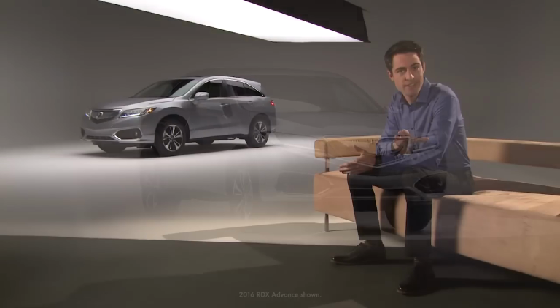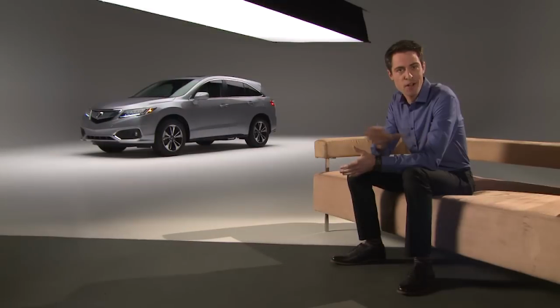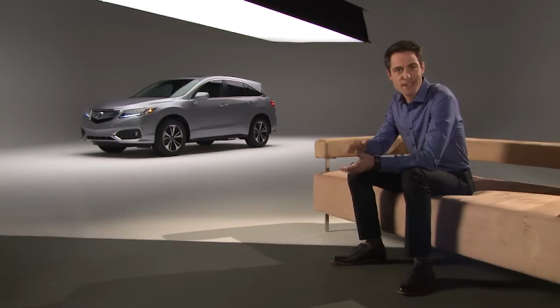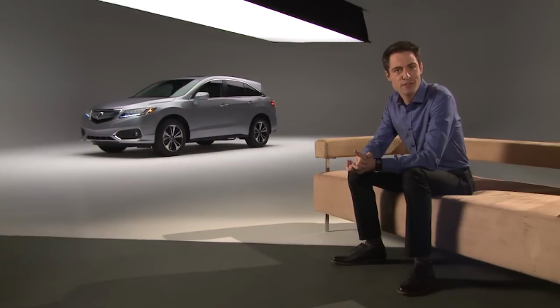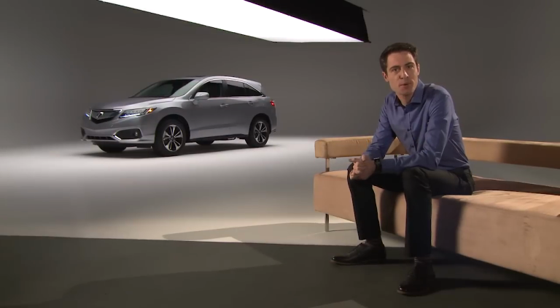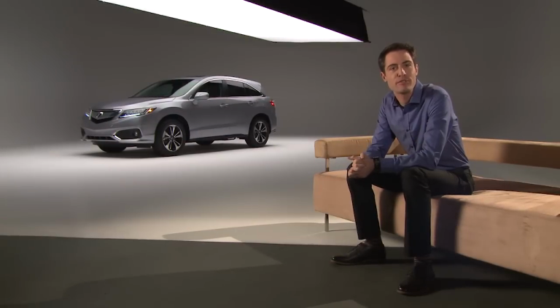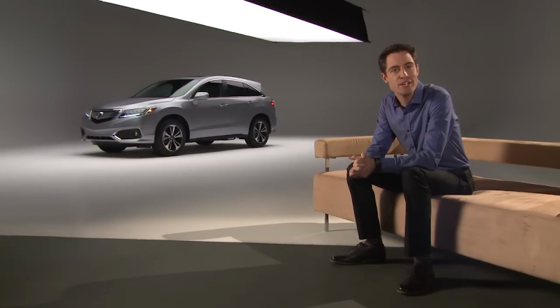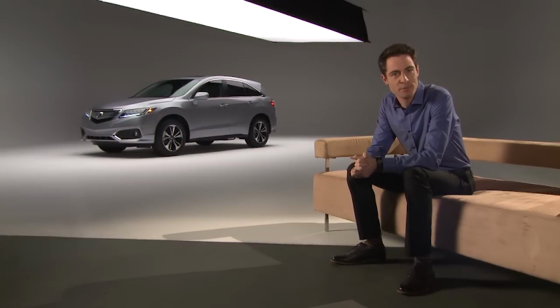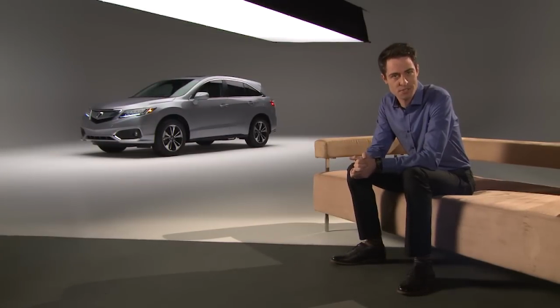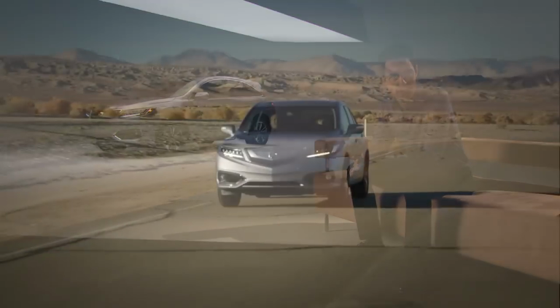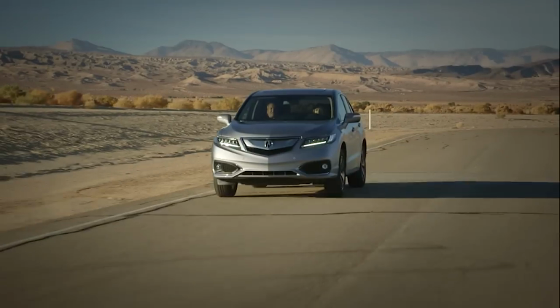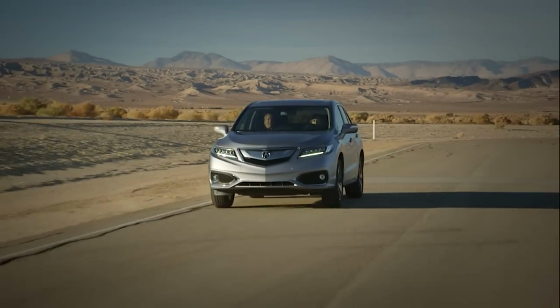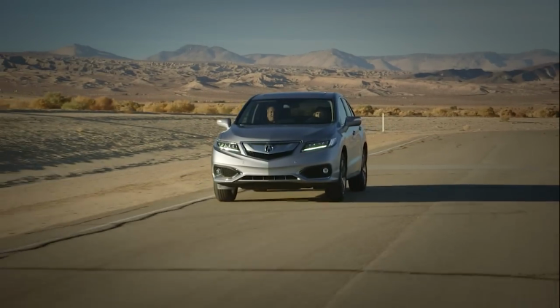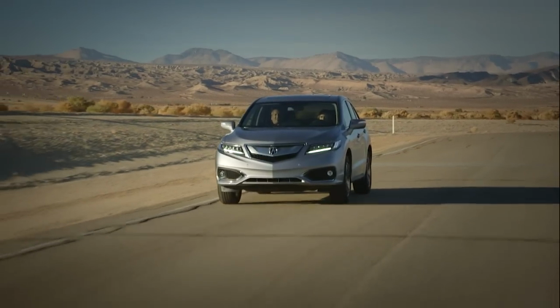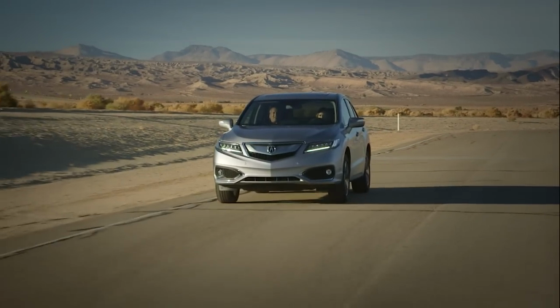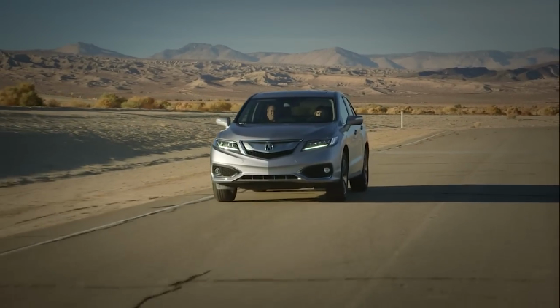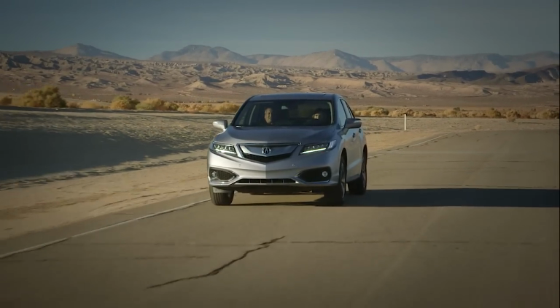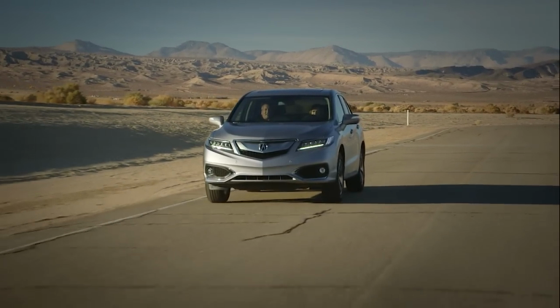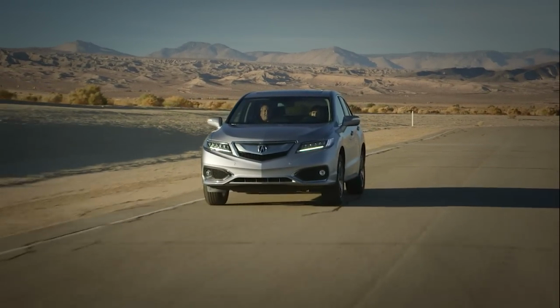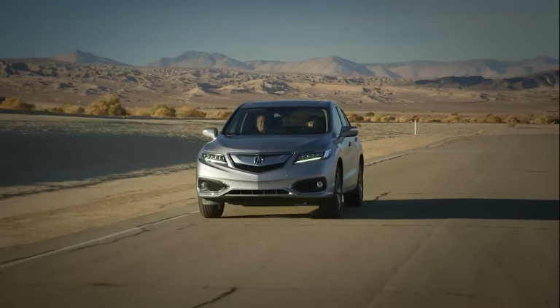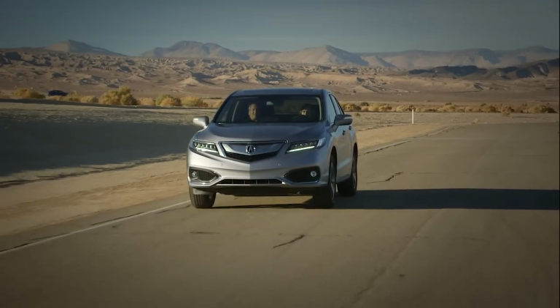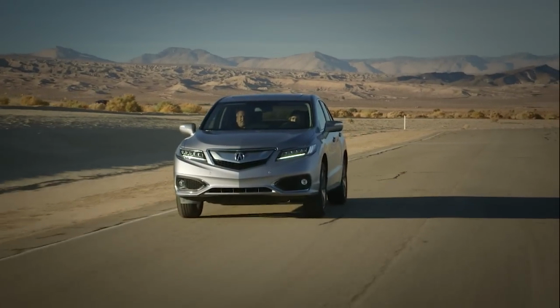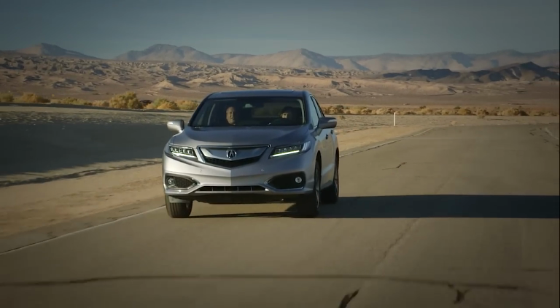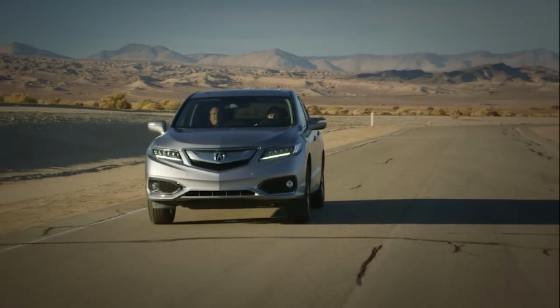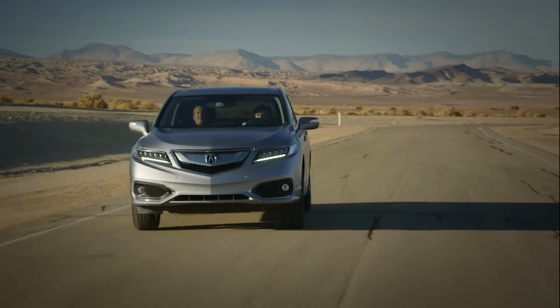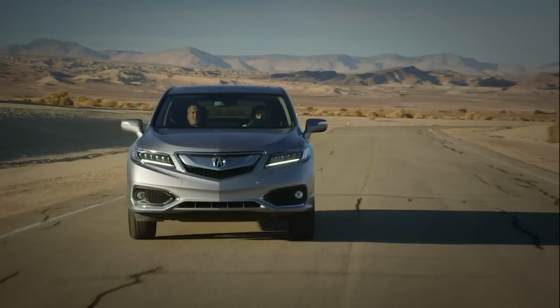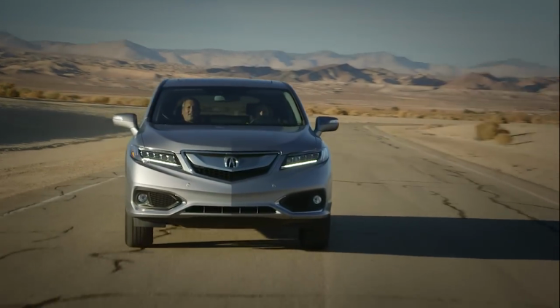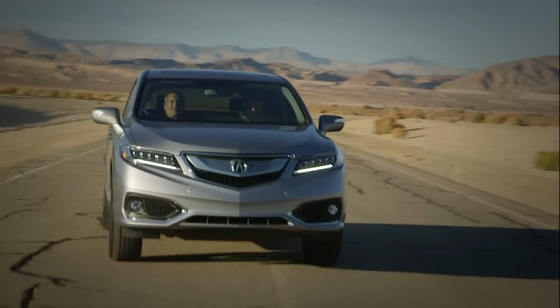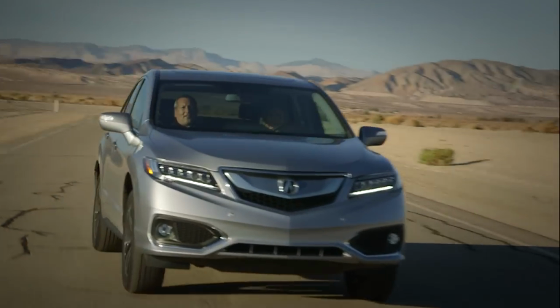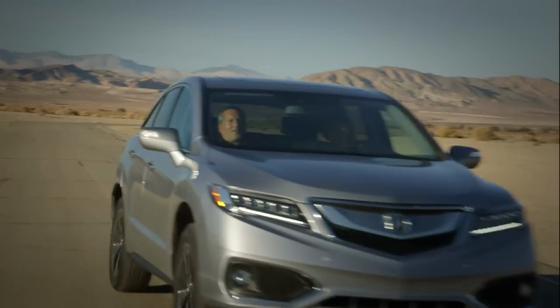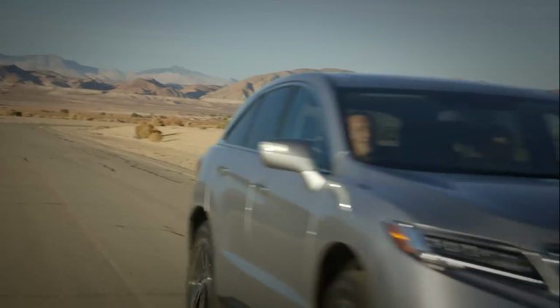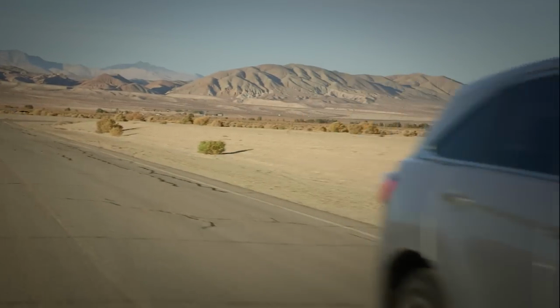The RDX offers a choice of three trim levels. Each trim is available with front-wheel drive or with an all-wheel drive option that is equipped with Acura's intelligent control system.